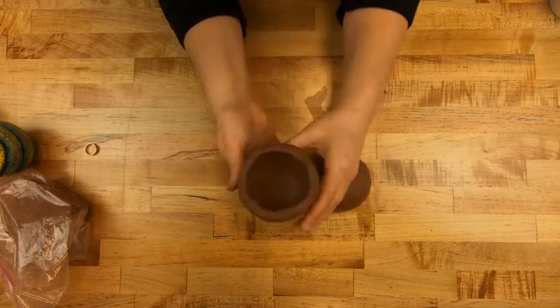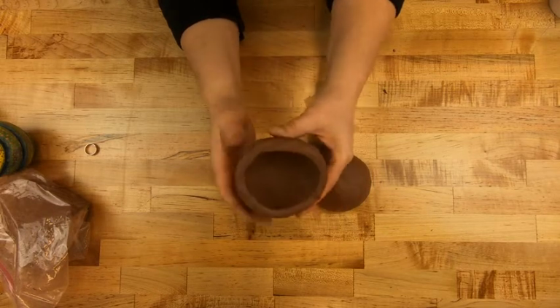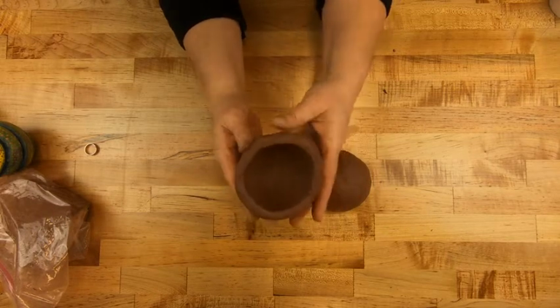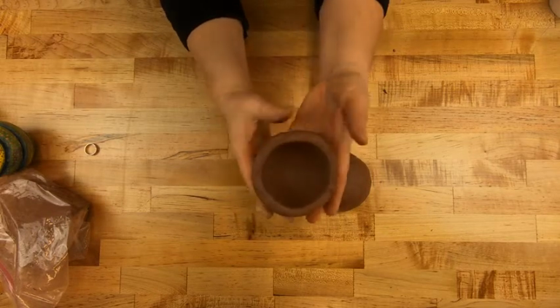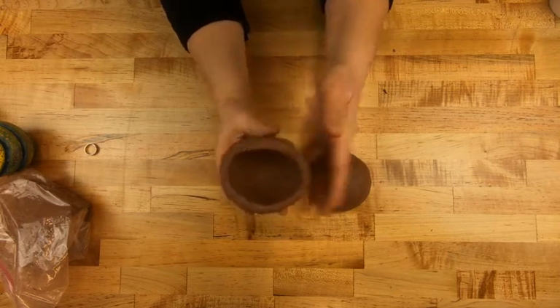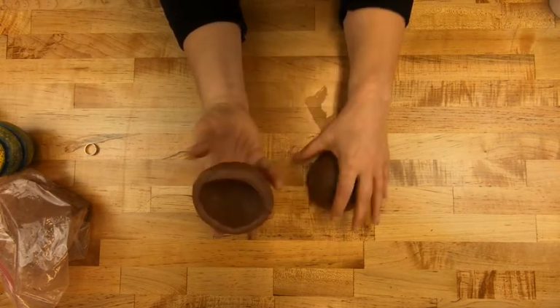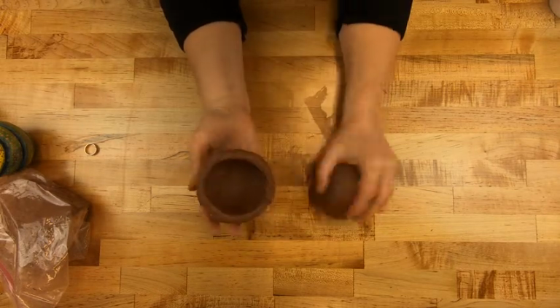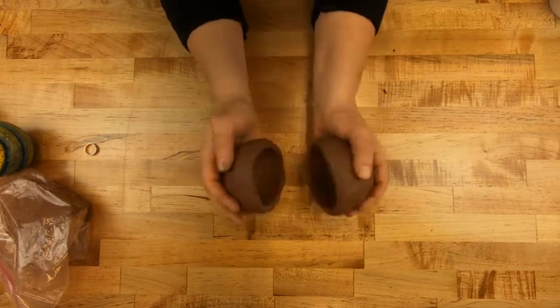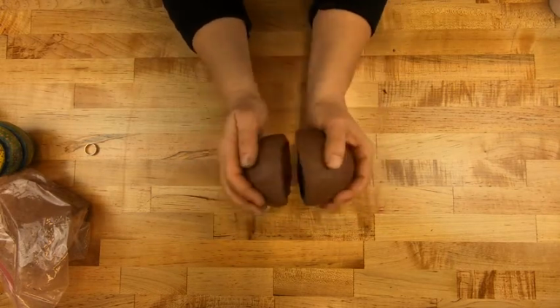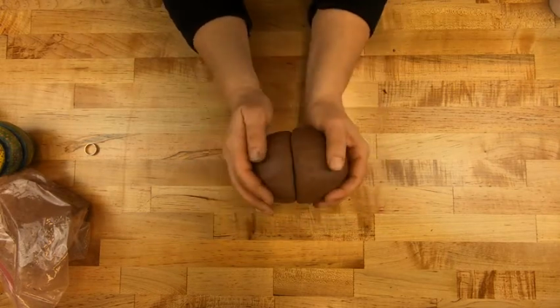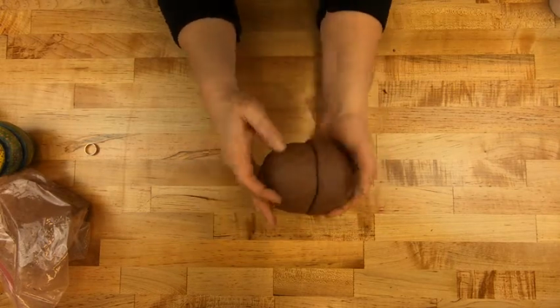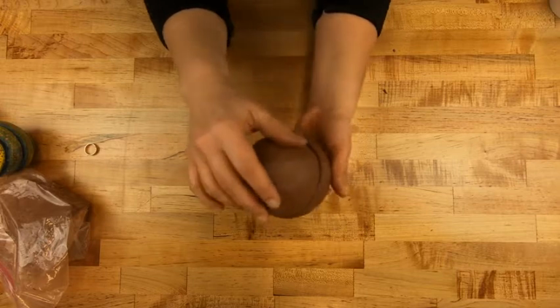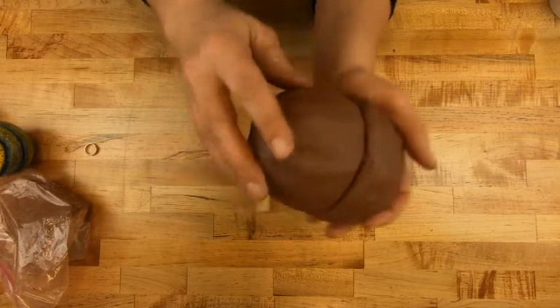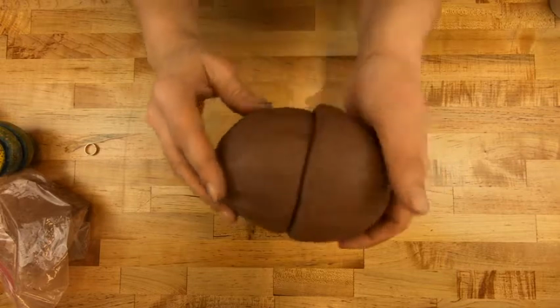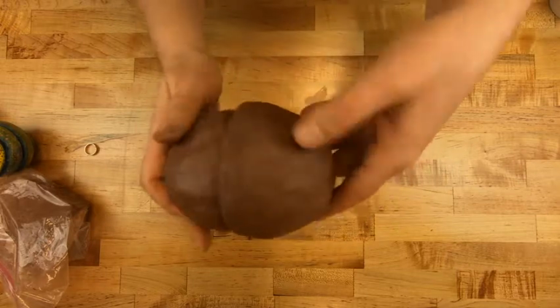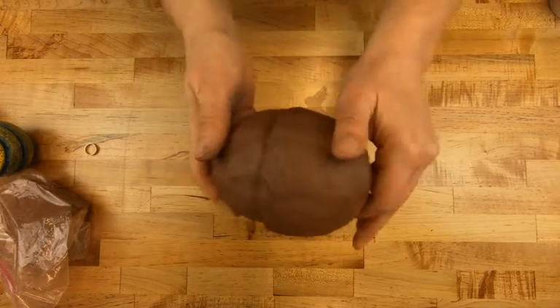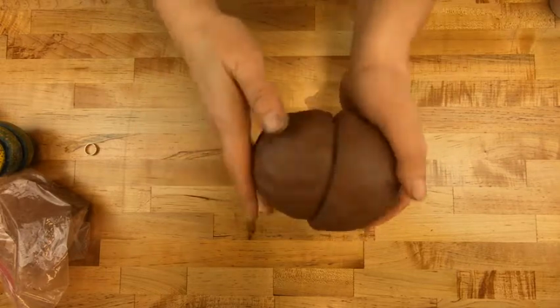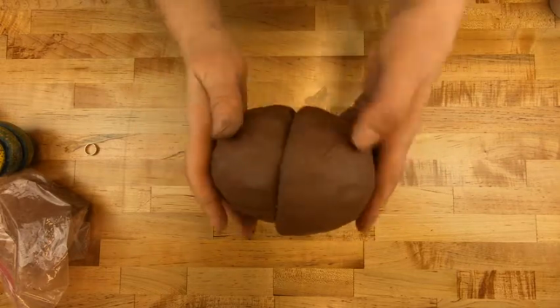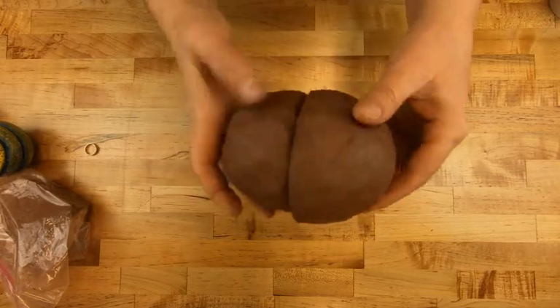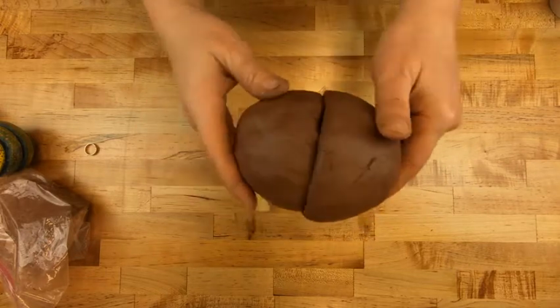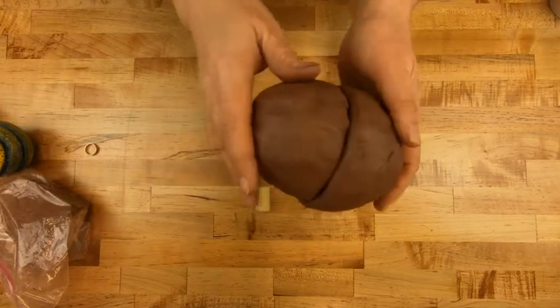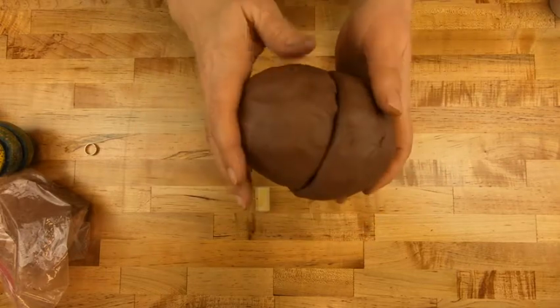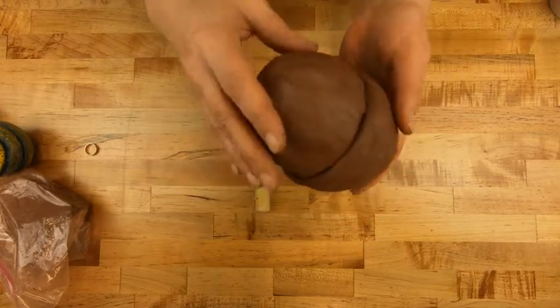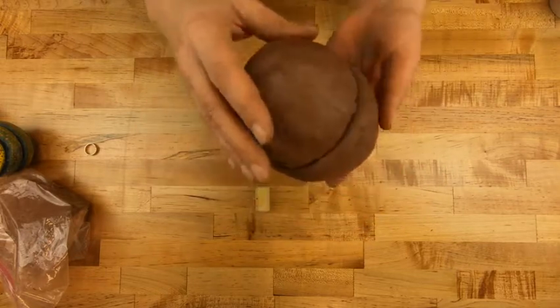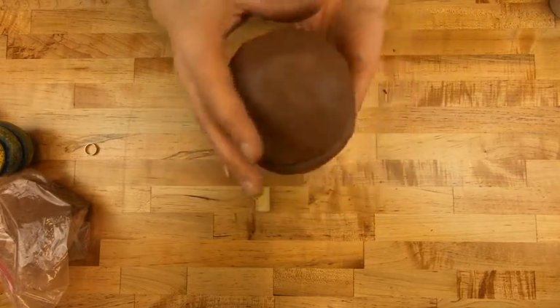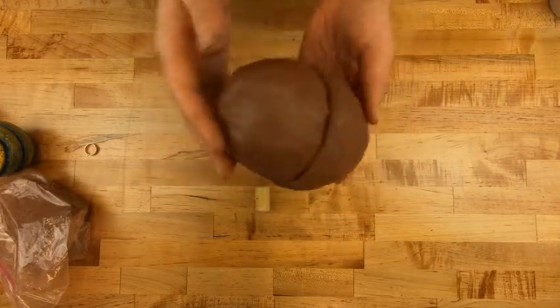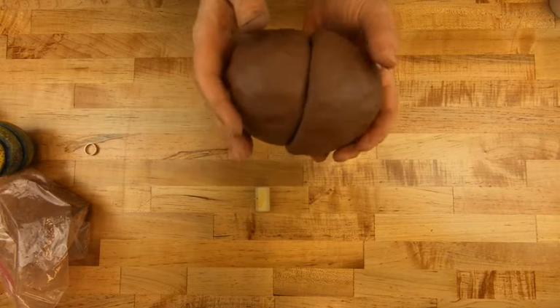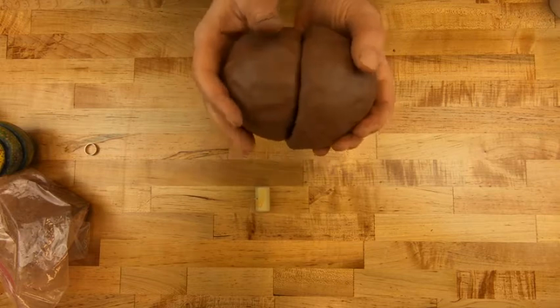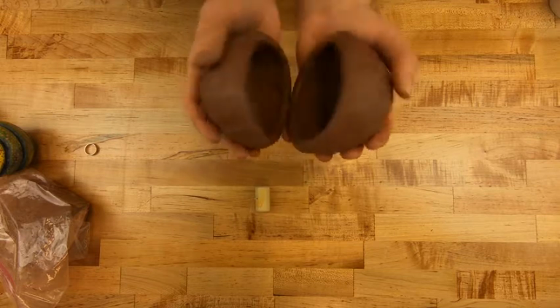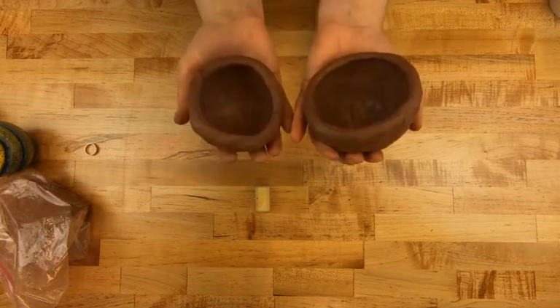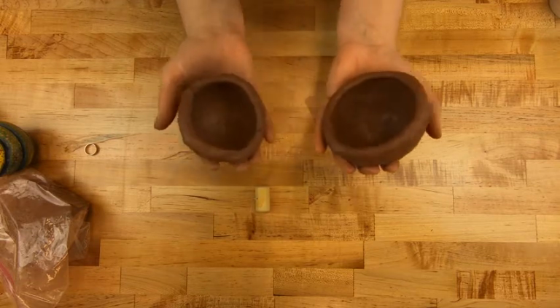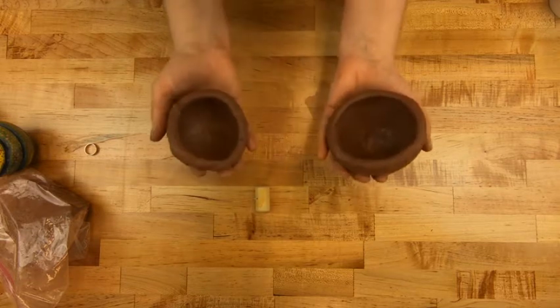So that's pretty good — it's not perfect, but you can see that those kind of meet up. It's clay; it moves. I can make it work.